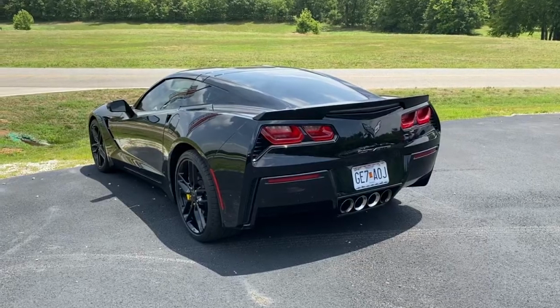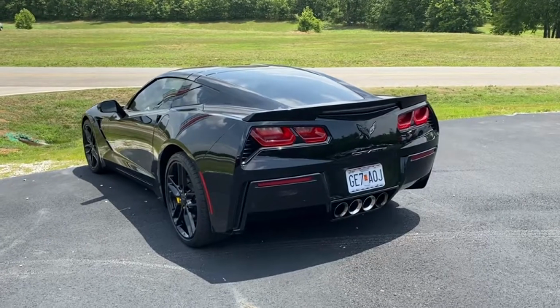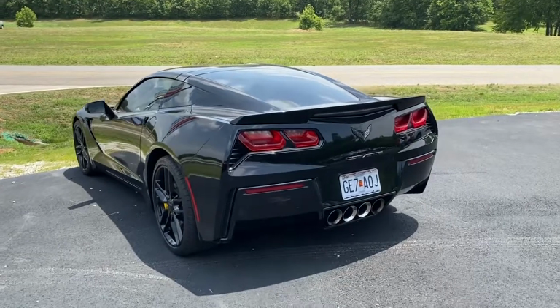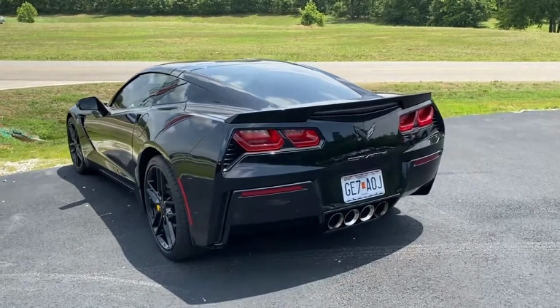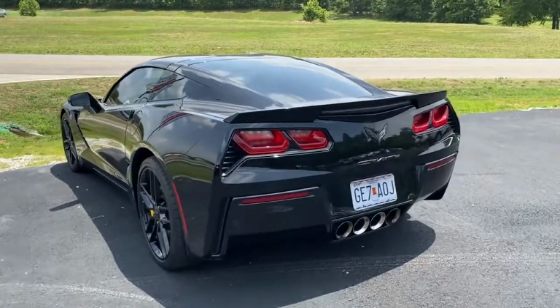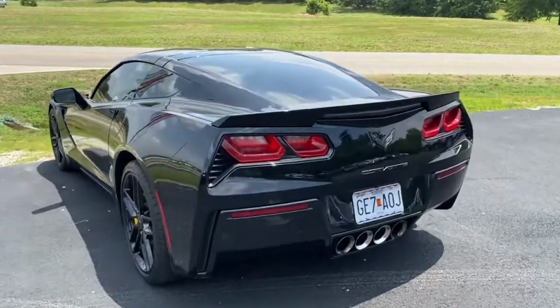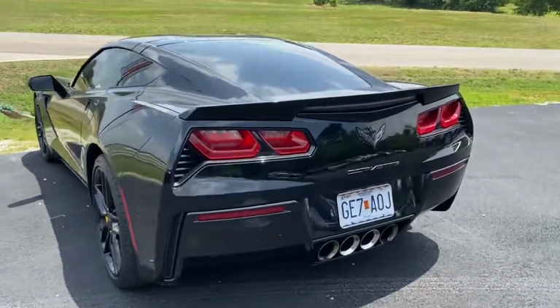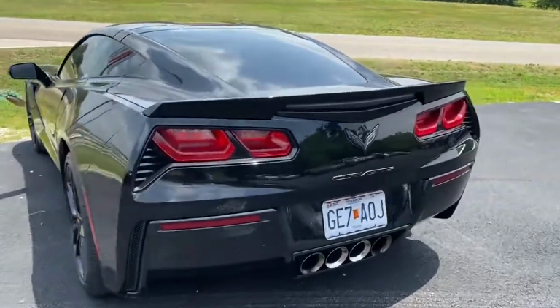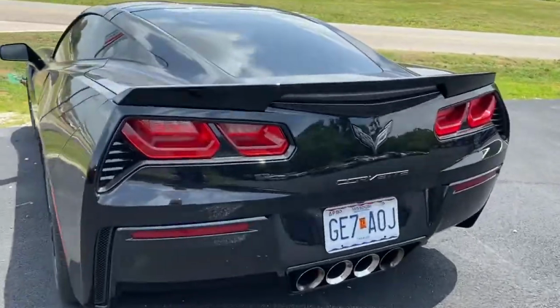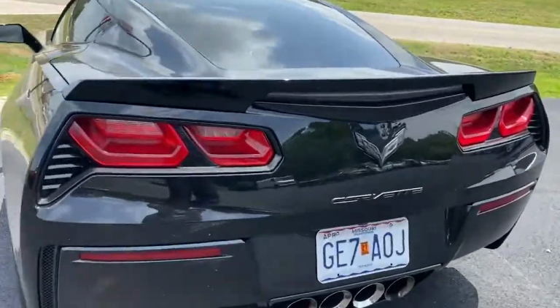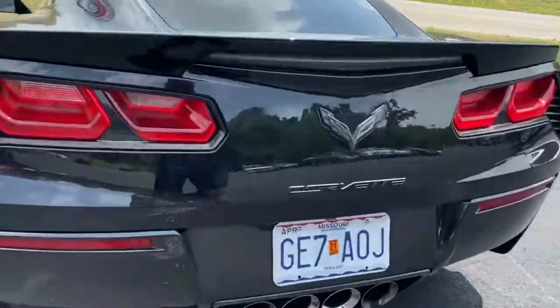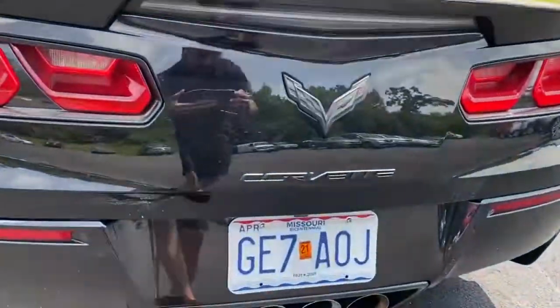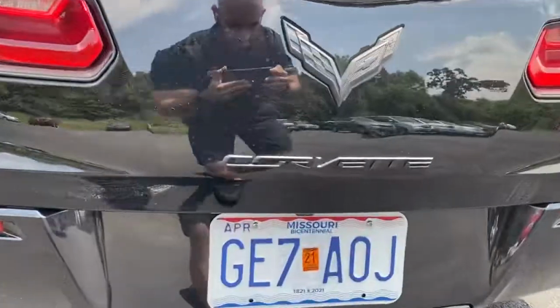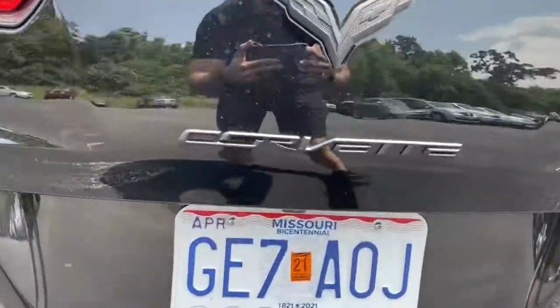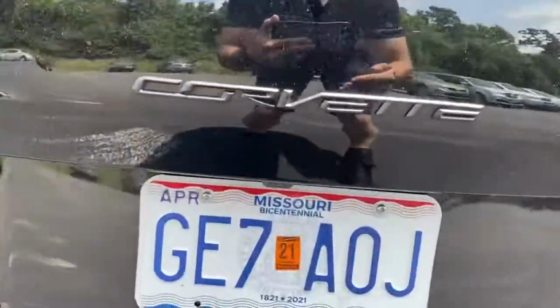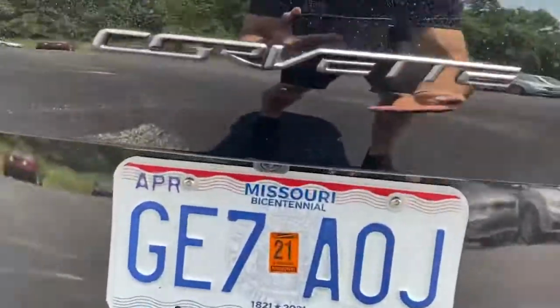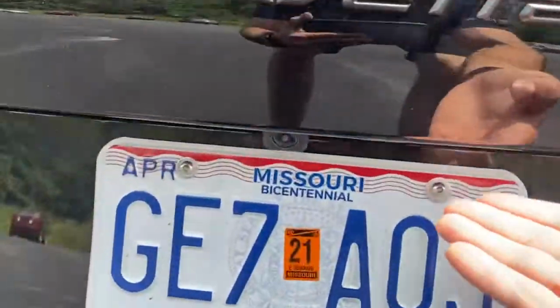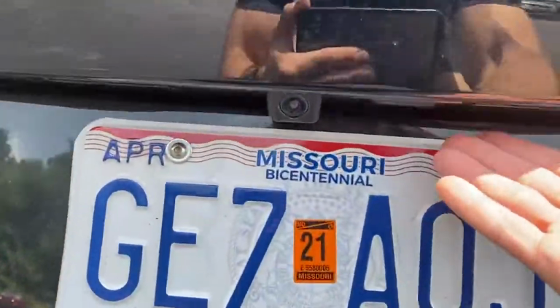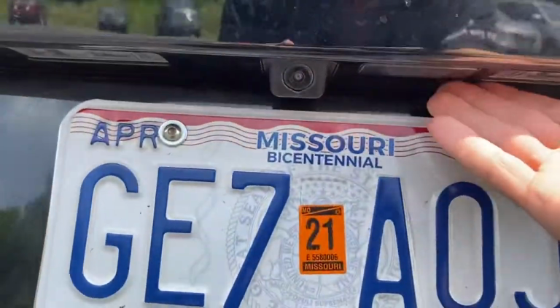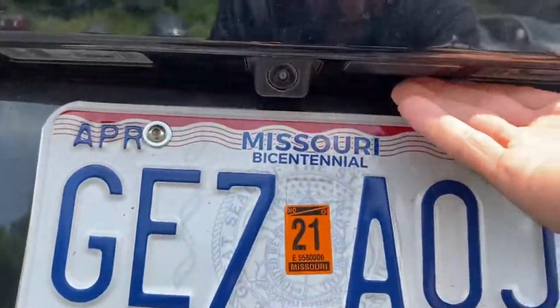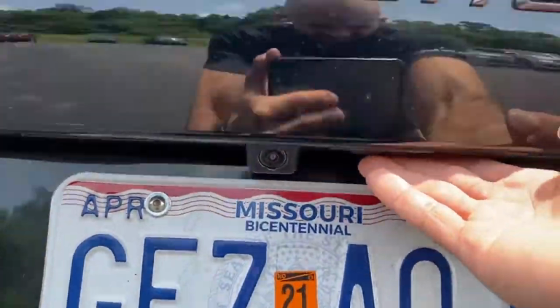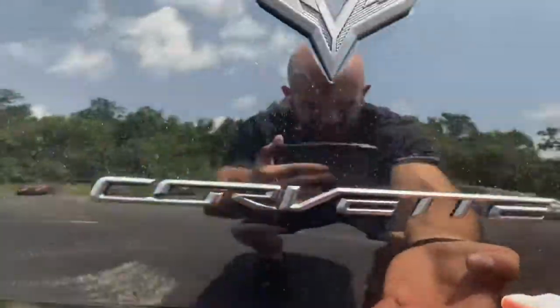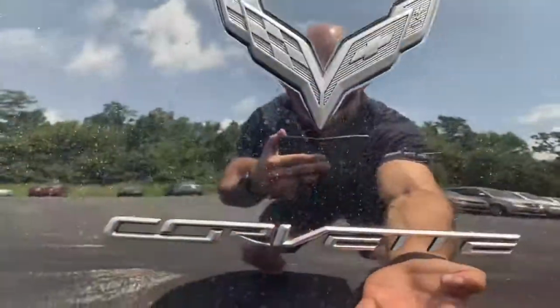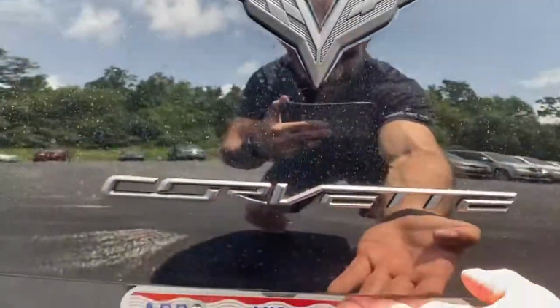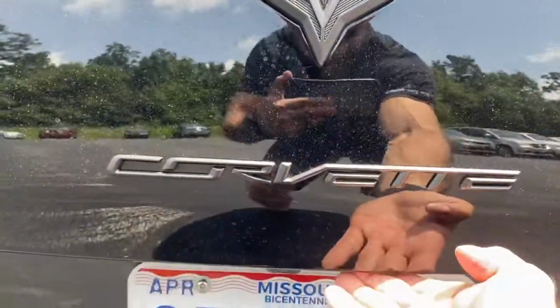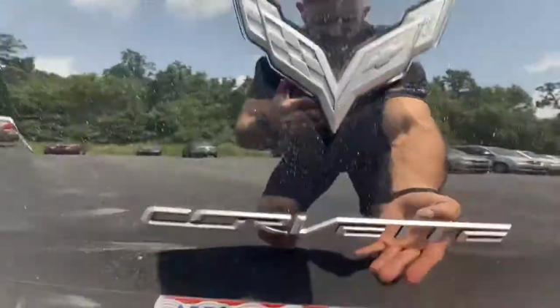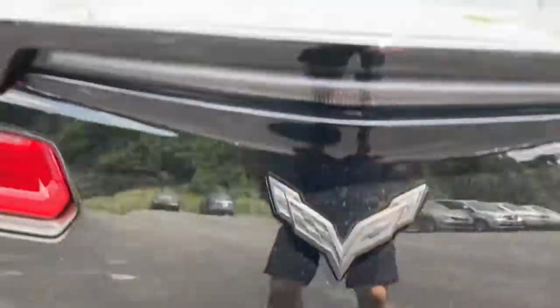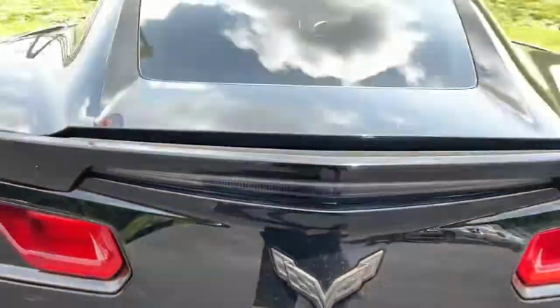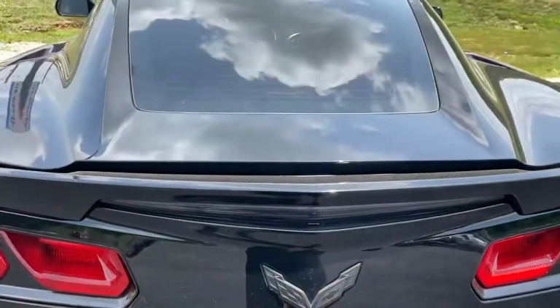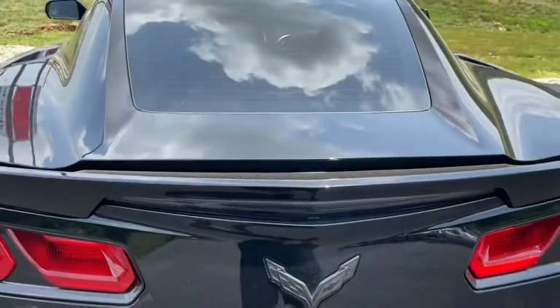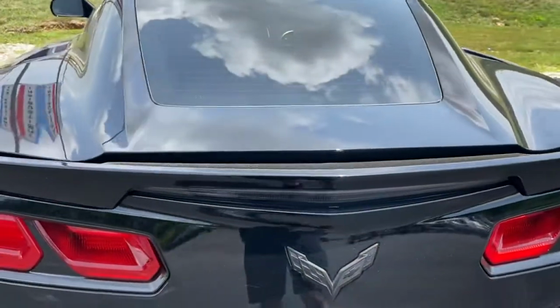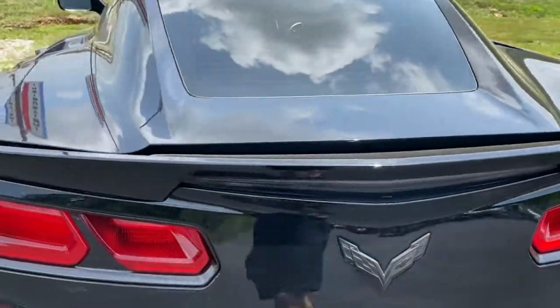In this video I want to talk about where the button is for the trunk. Right under the two T's here, you're going to see a button. You push that, and you've got the trunk that opens here.